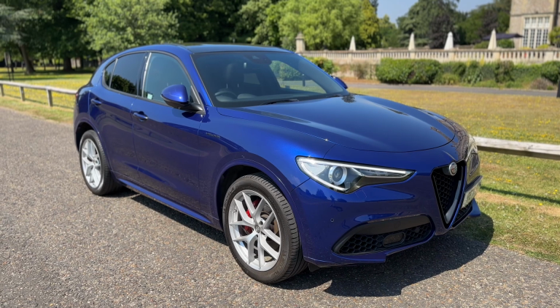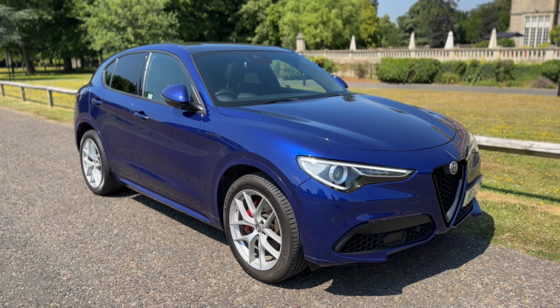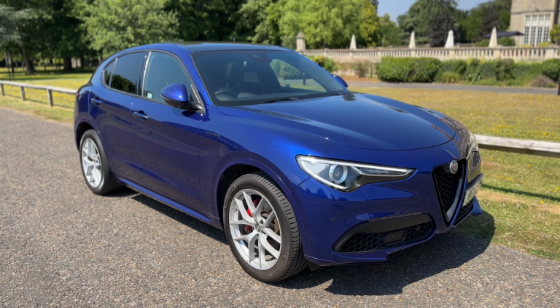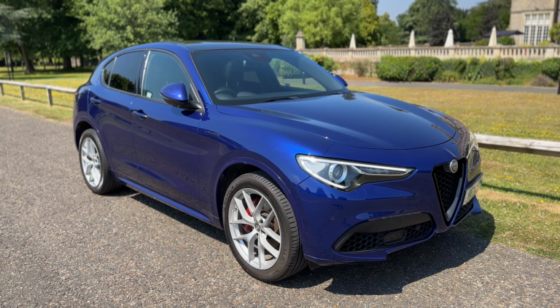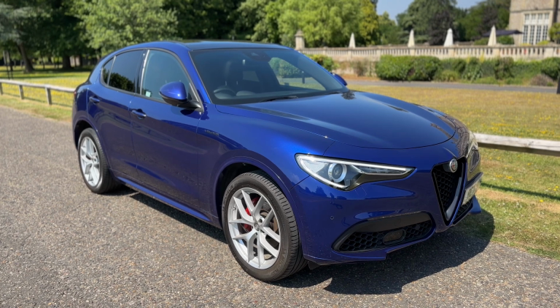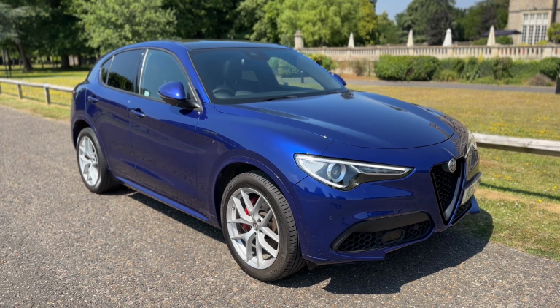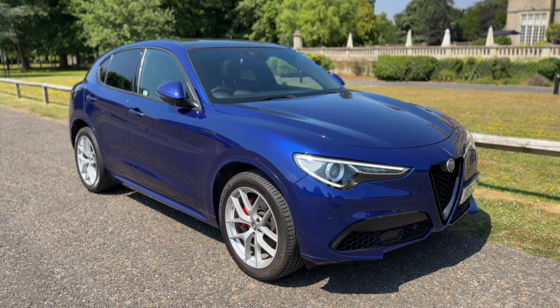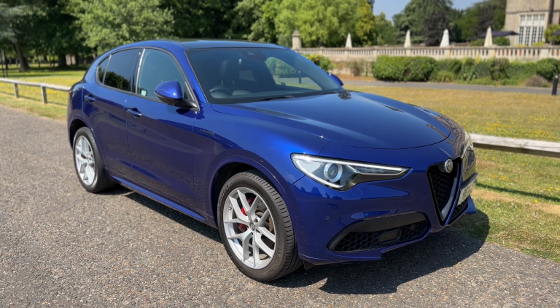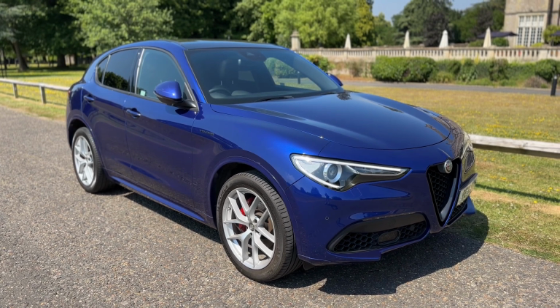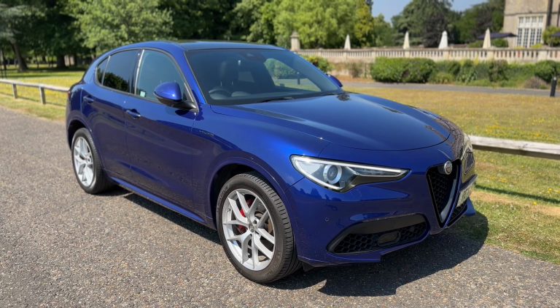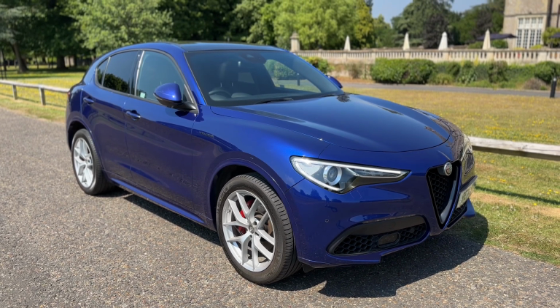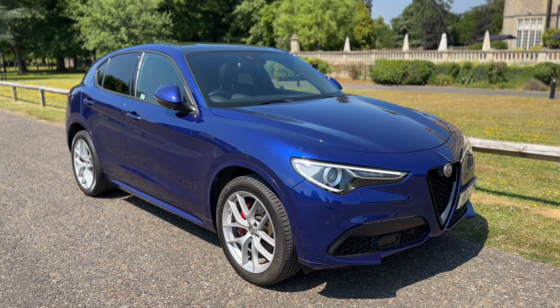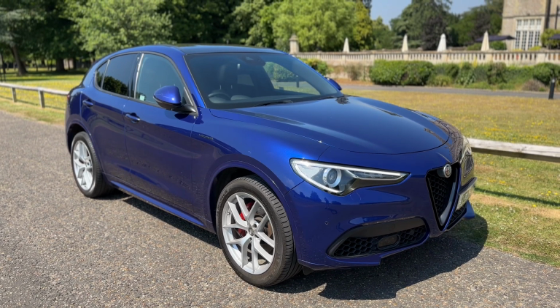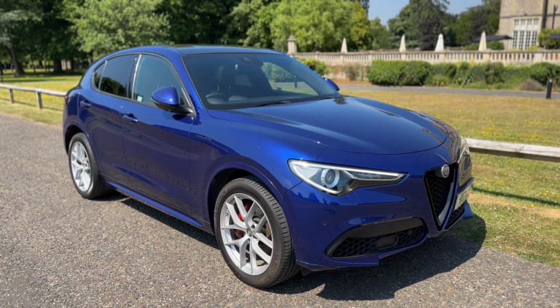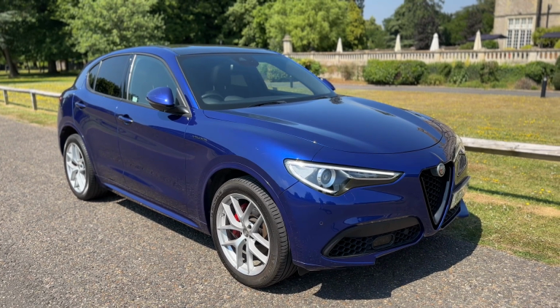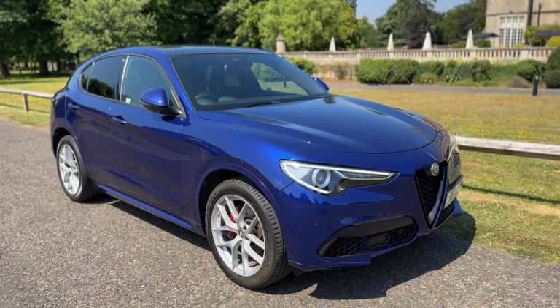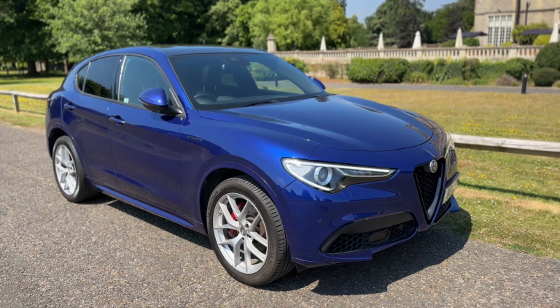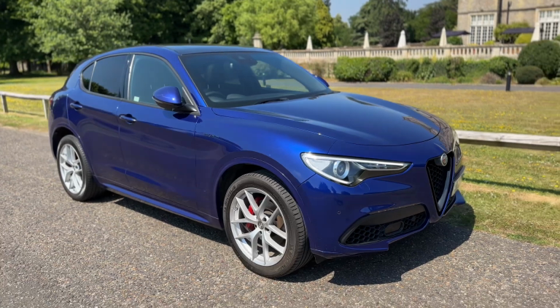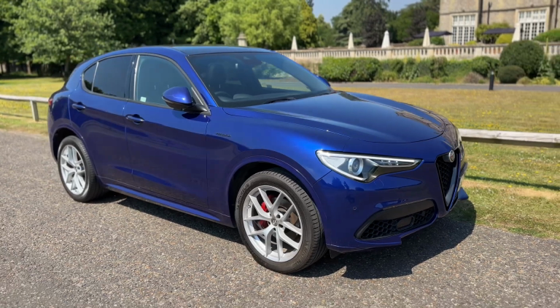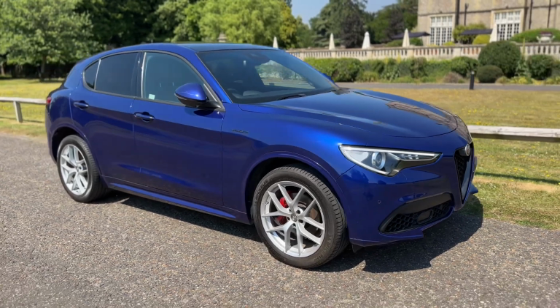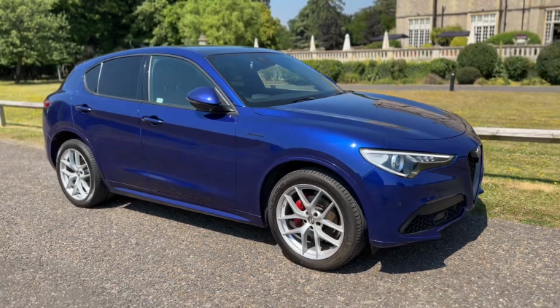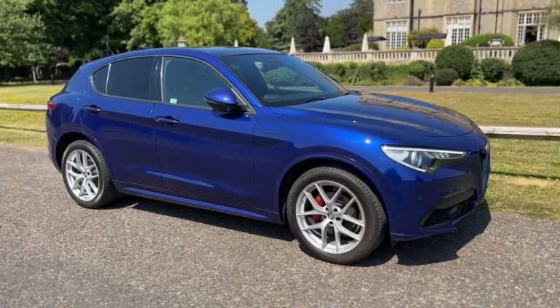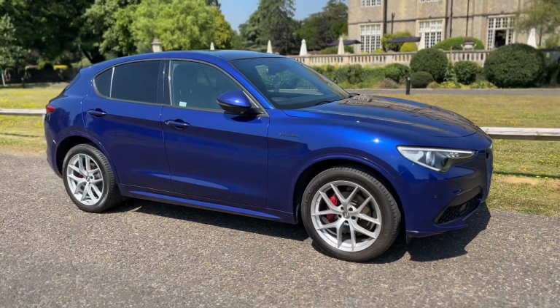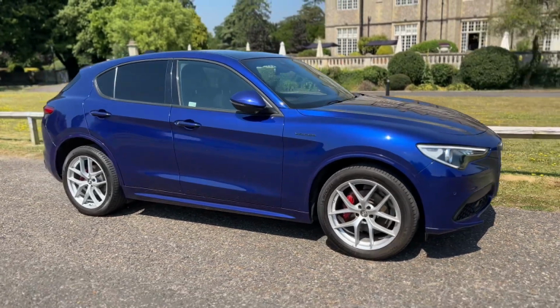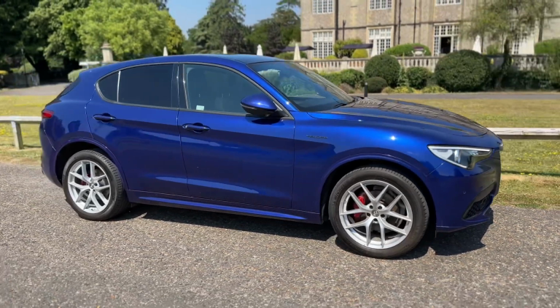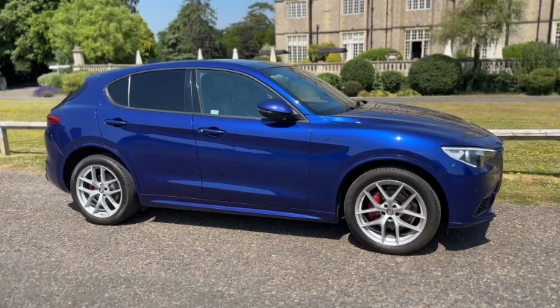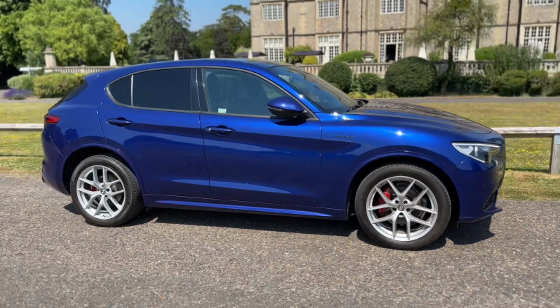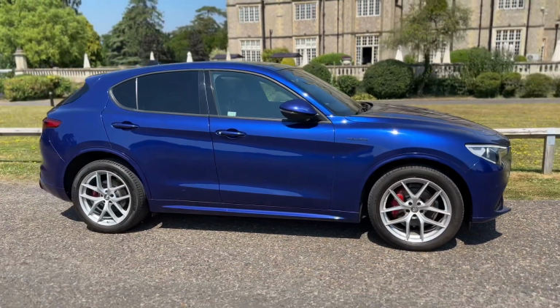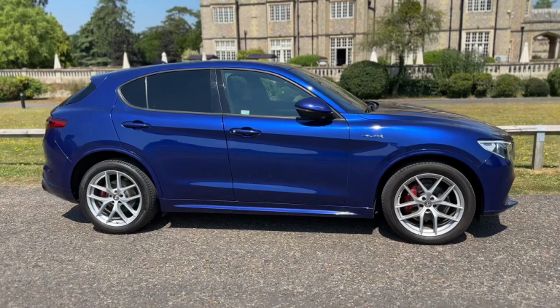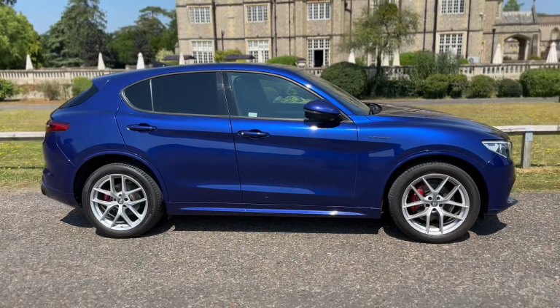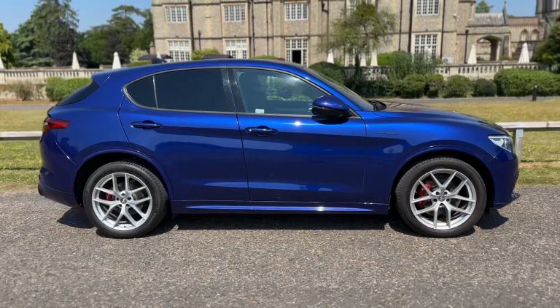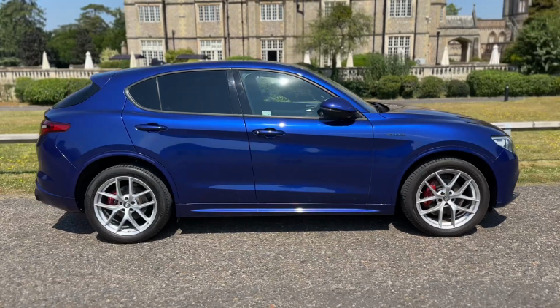Welcome to this video presentation here at Wimbledon Carriage Company. Here we have the Alfa Romeo Stelvio on a 71 plate. I'm going to start off by showing you around the outside of the car and then we'll hop in and run through some controls on the inside.